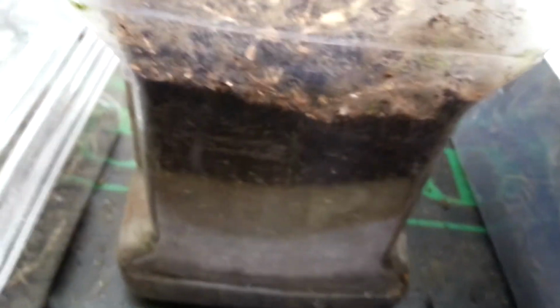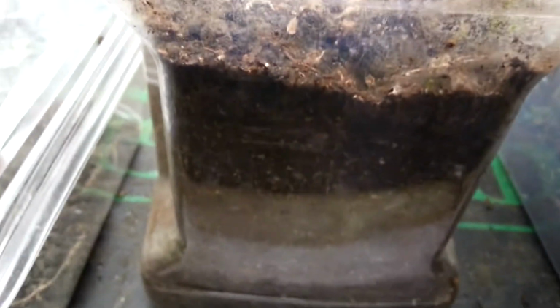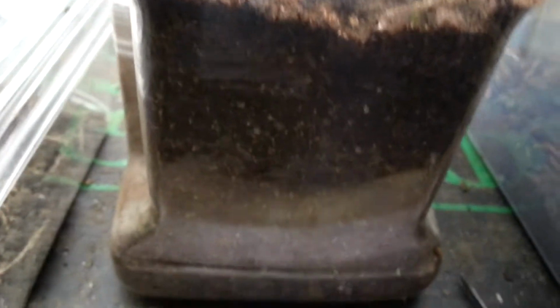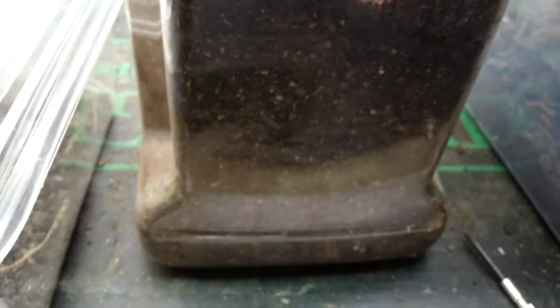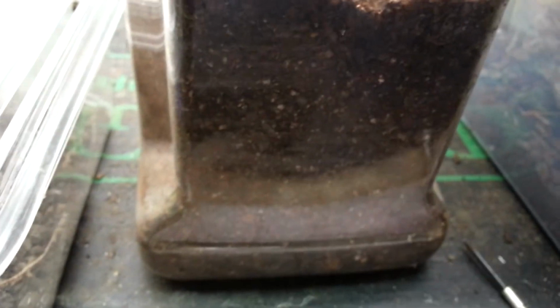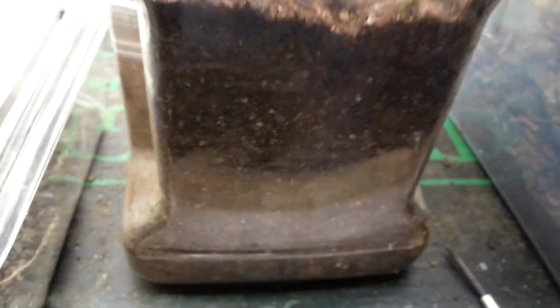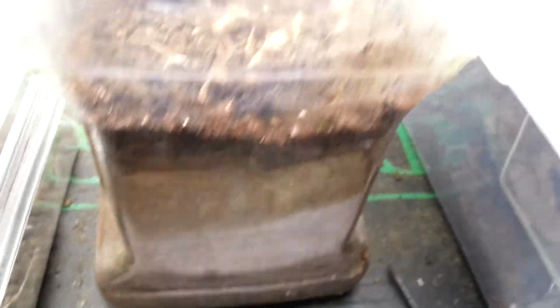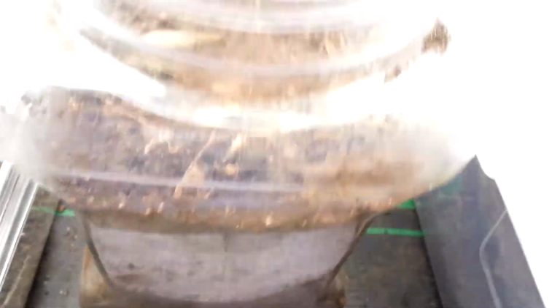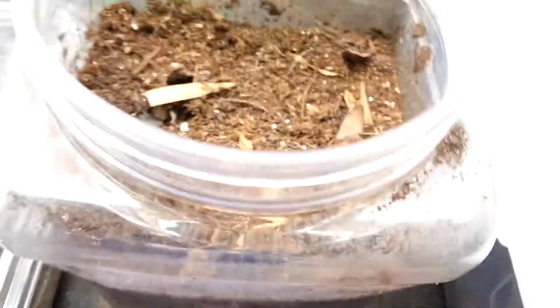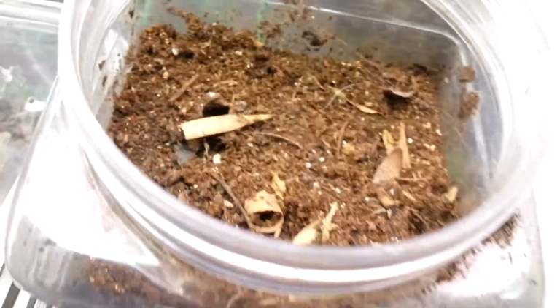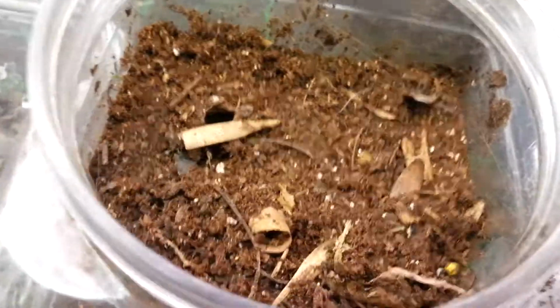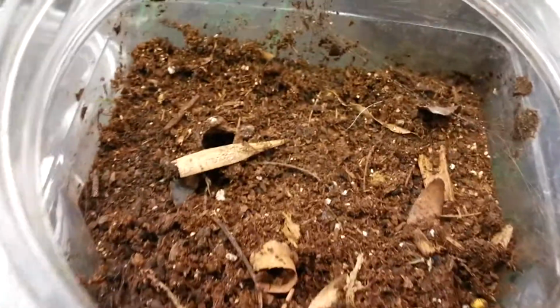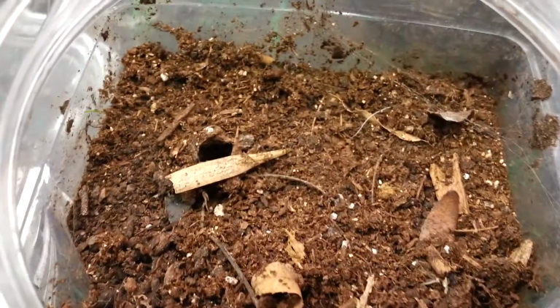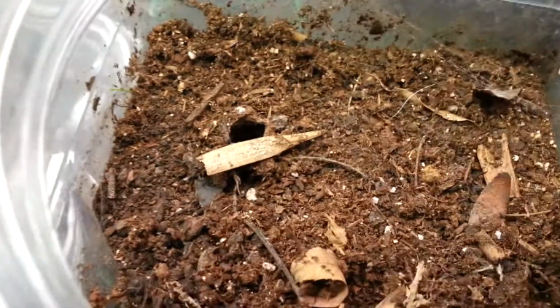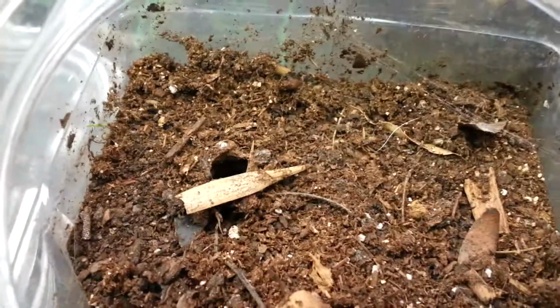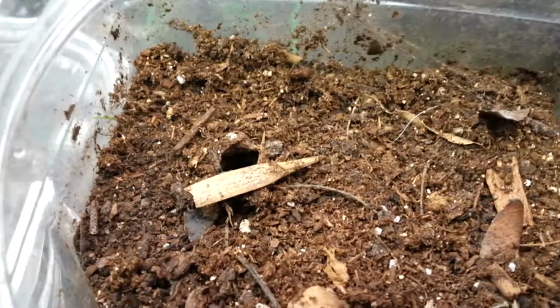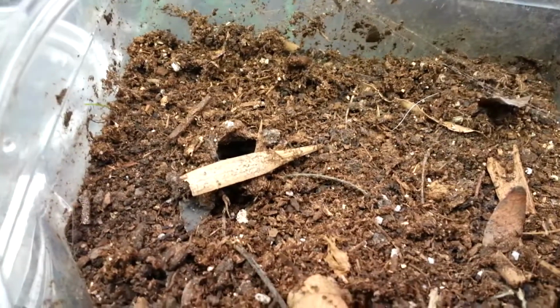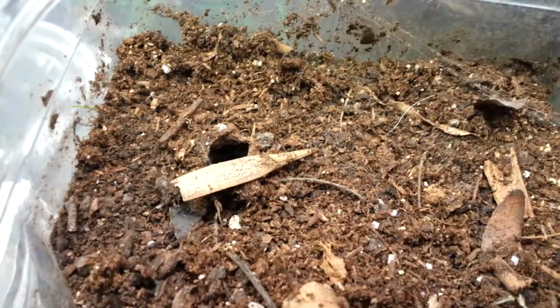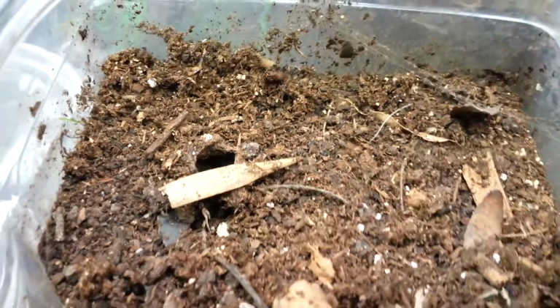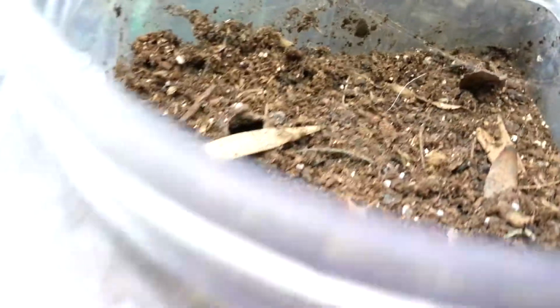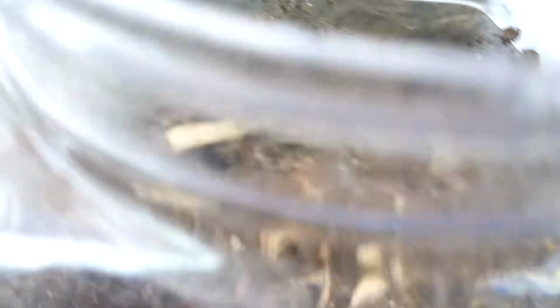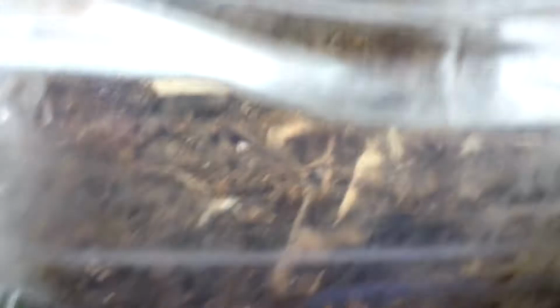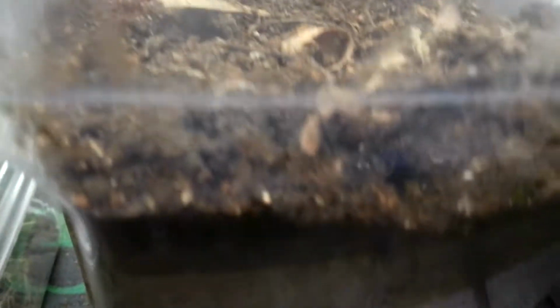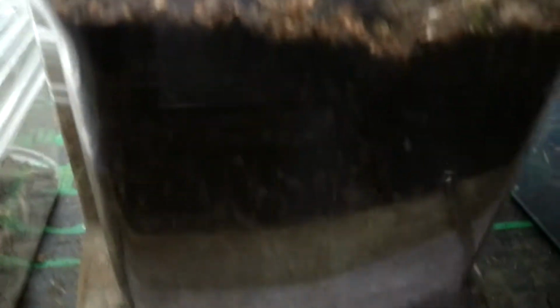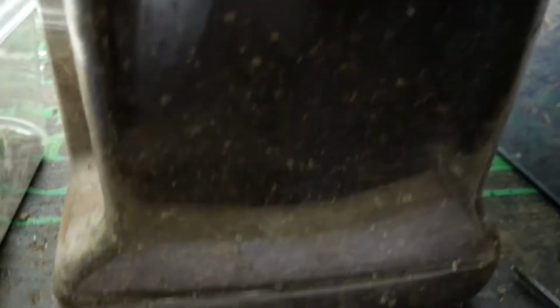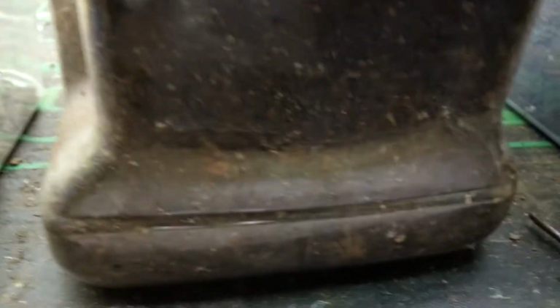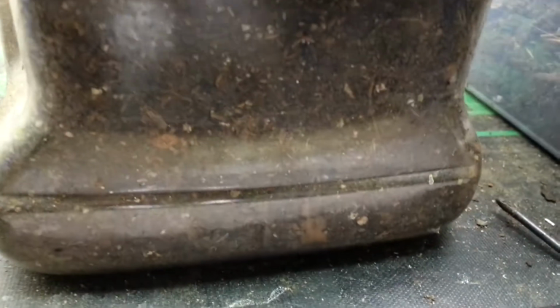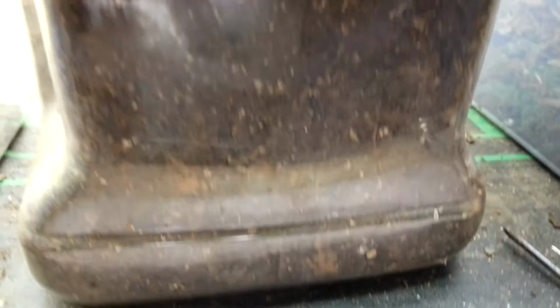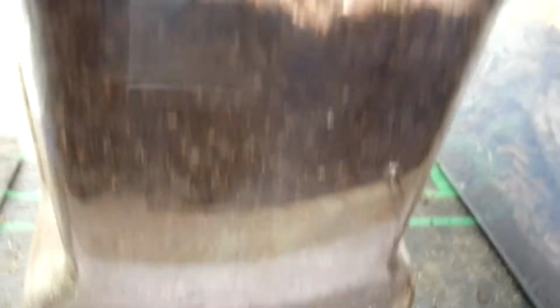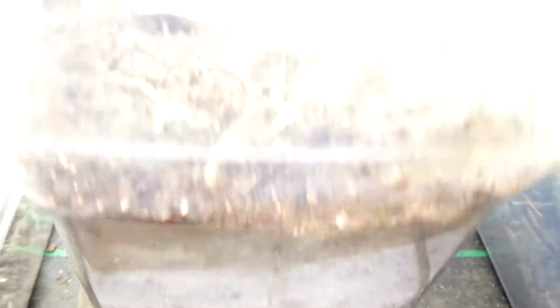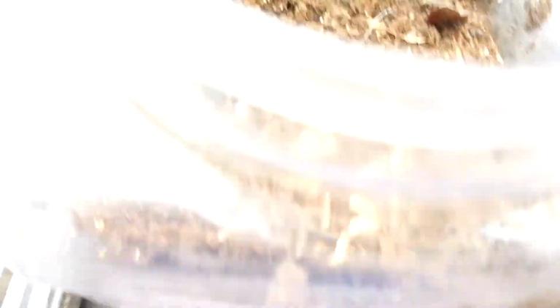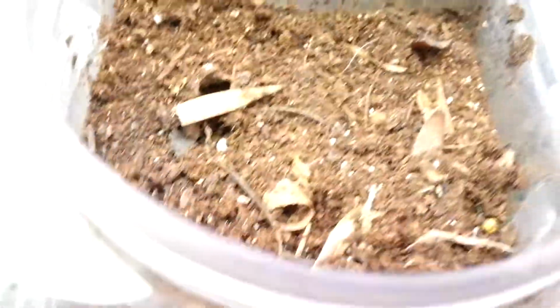Burrowing wolf spiders are not that common here in Kansas, but you do find them every now and then. I'm just kind of glad I got this individual. But yeah, this is pretty much how you keep a burrowing wolf spider.